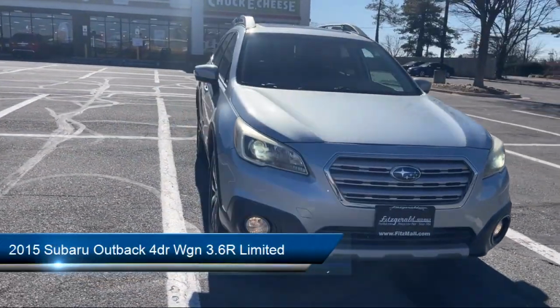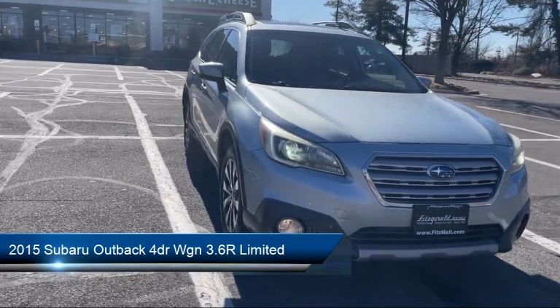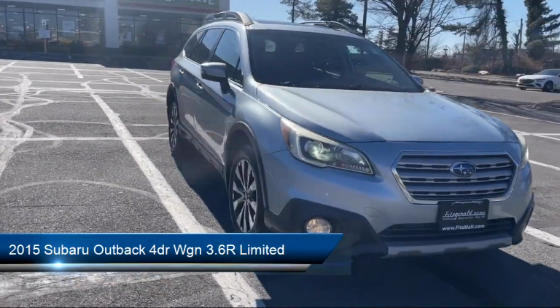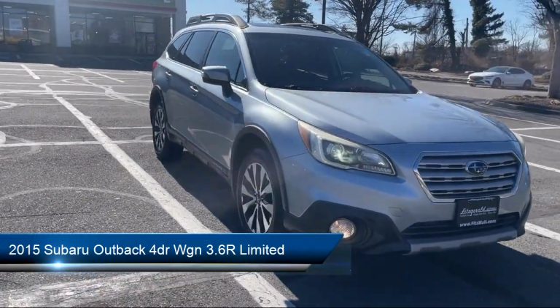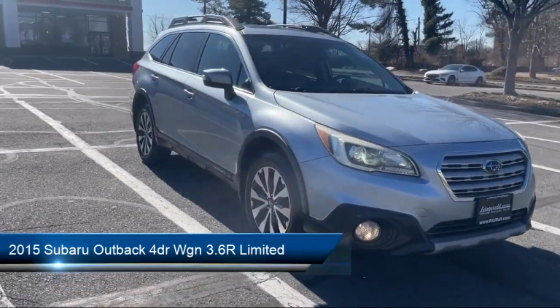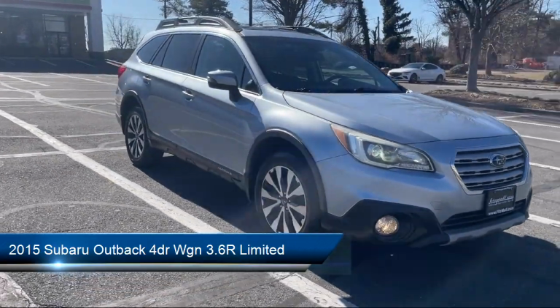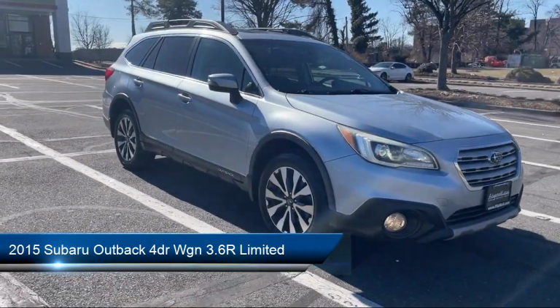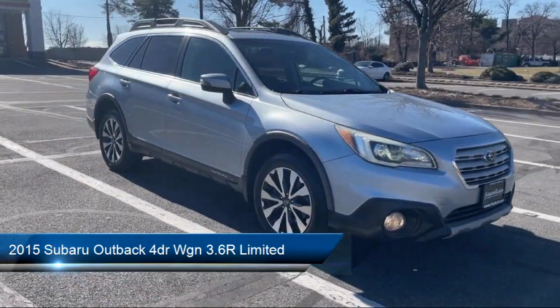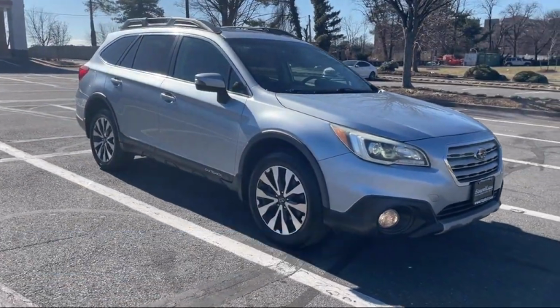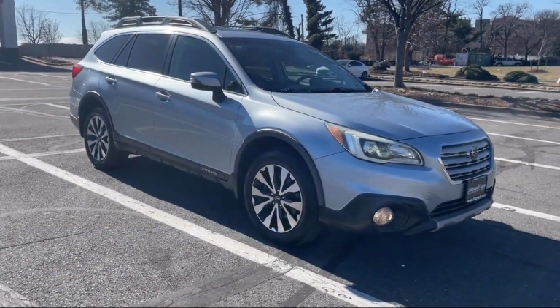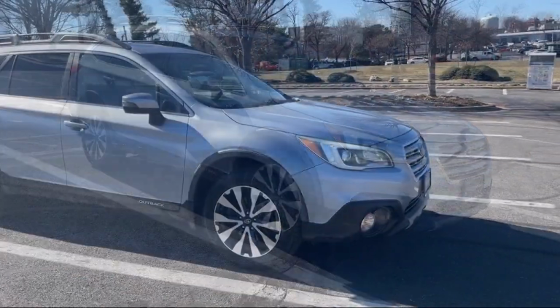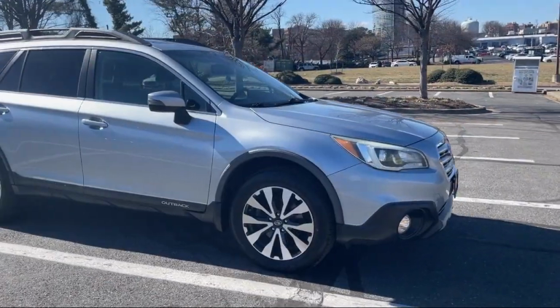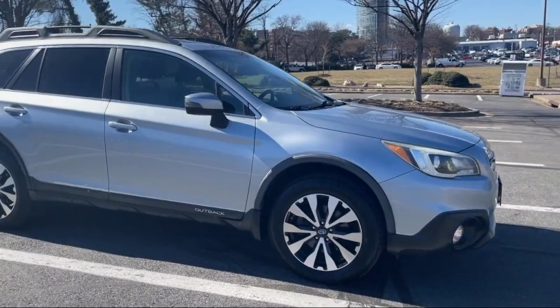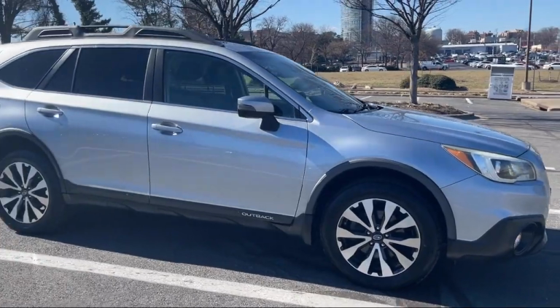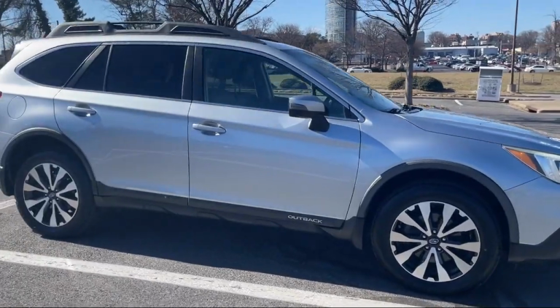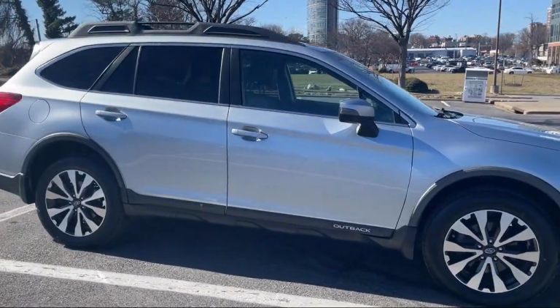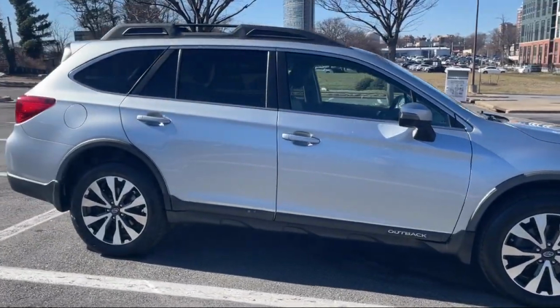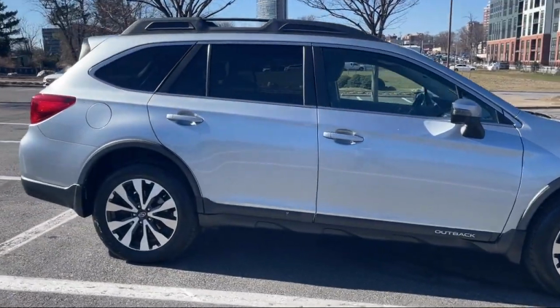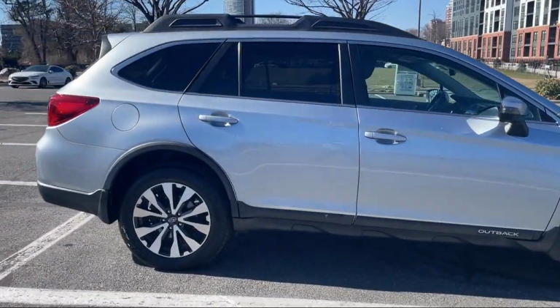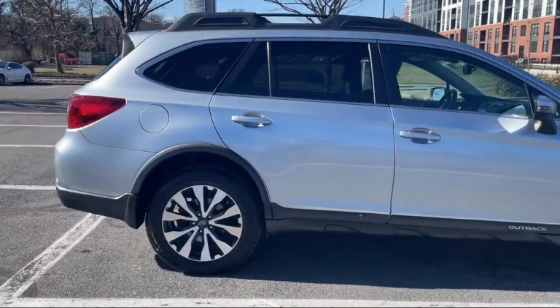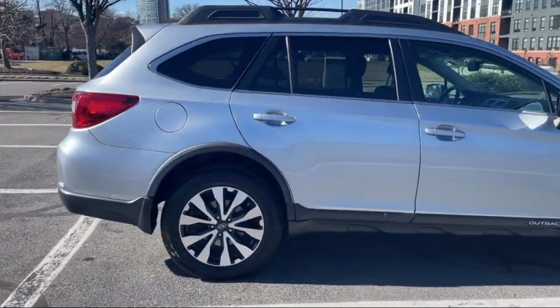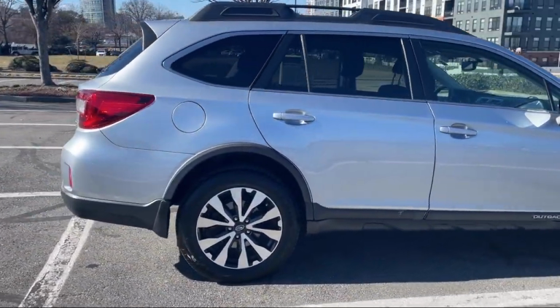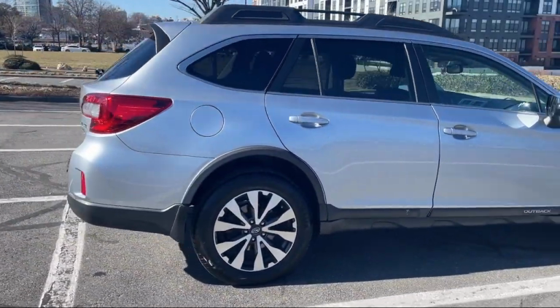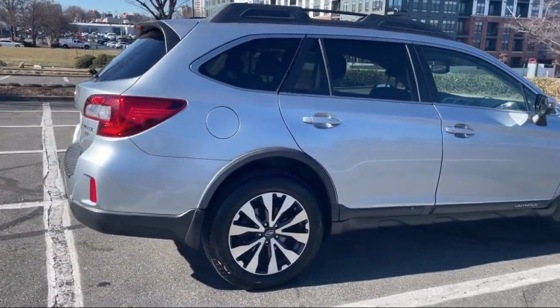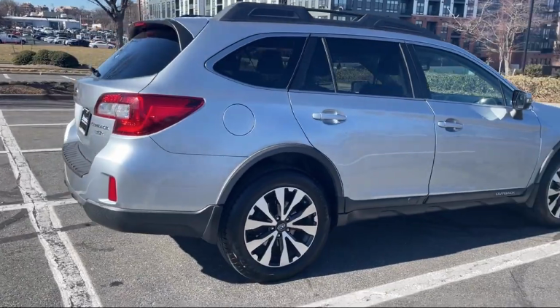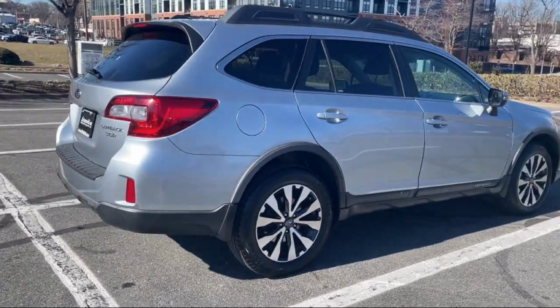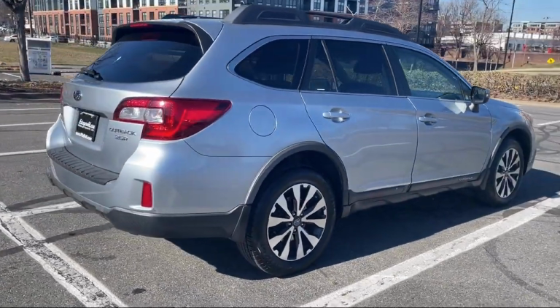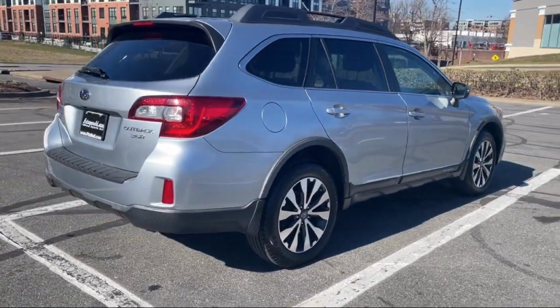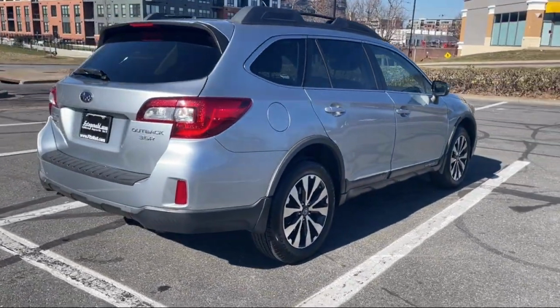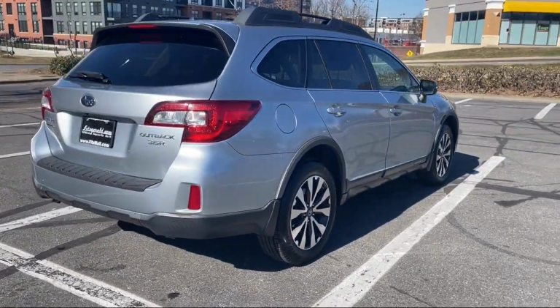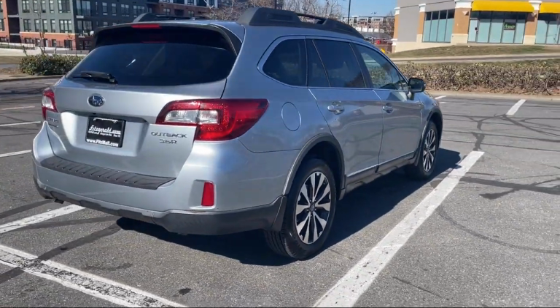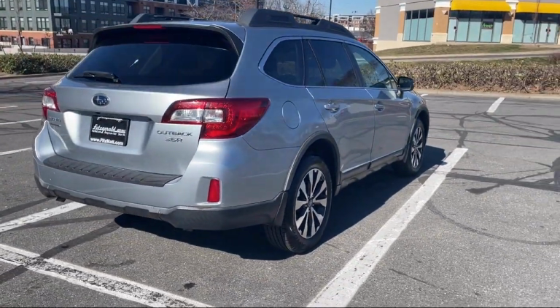It comes equipped with Lane Deviation Sensors, Leather Trimmed Upholstery, In-Dash CD MP3 Playback, Multi-Function Remote Keyless Entry, Multi-Function Remote Proximity Entry System, and Moonroof Sunroof Power Glass.